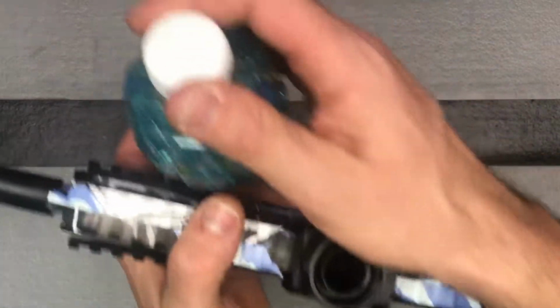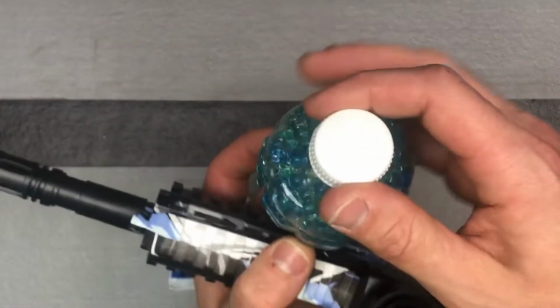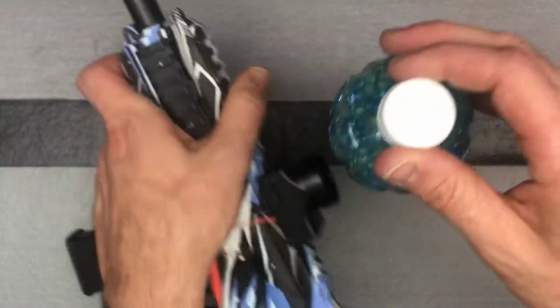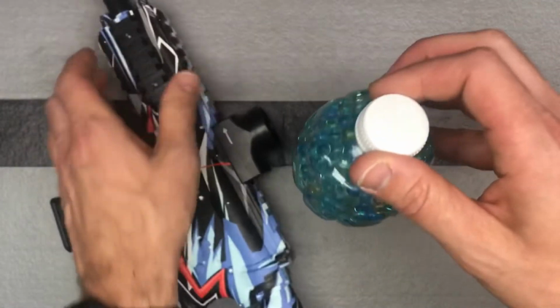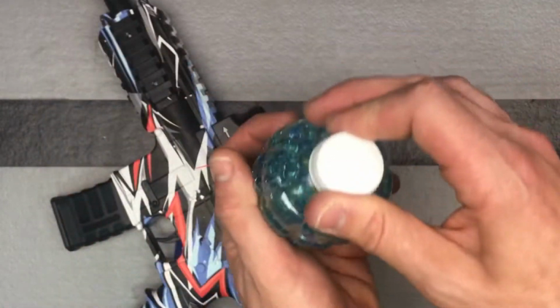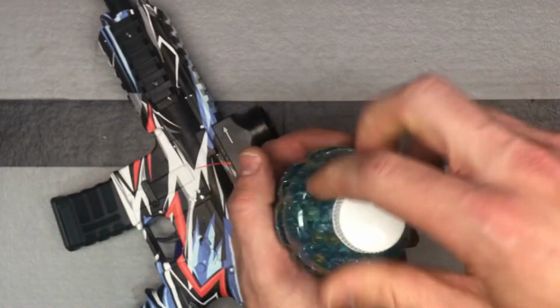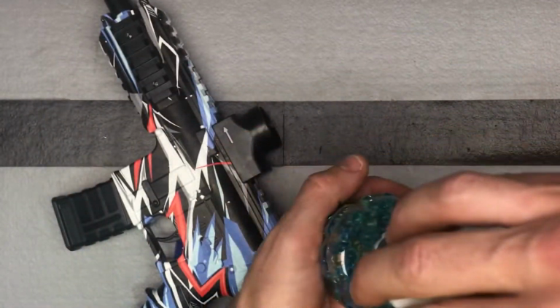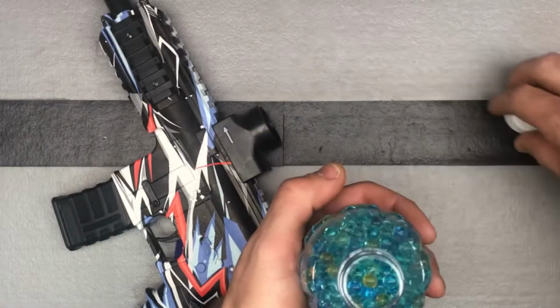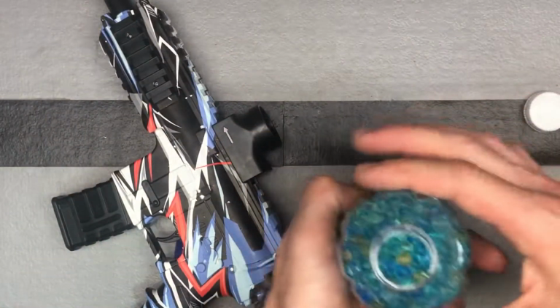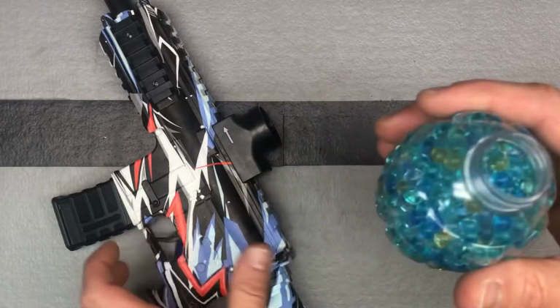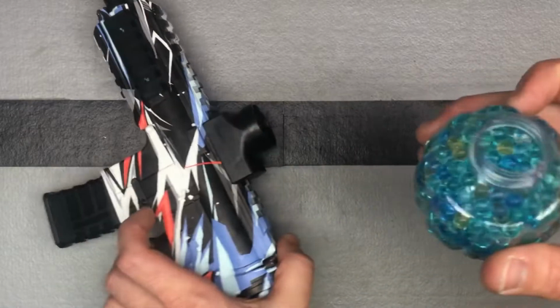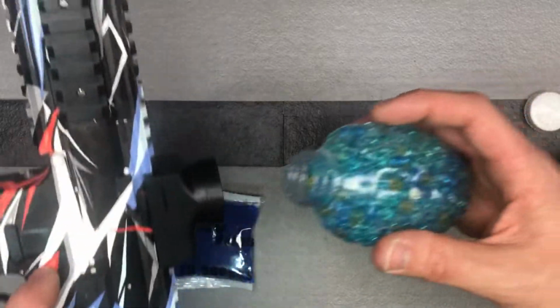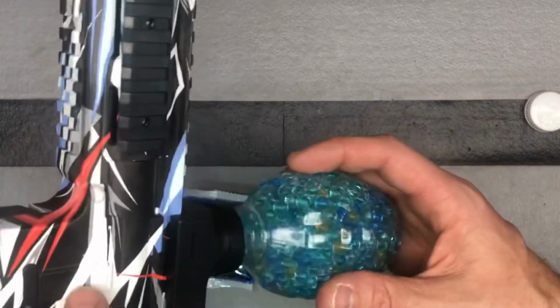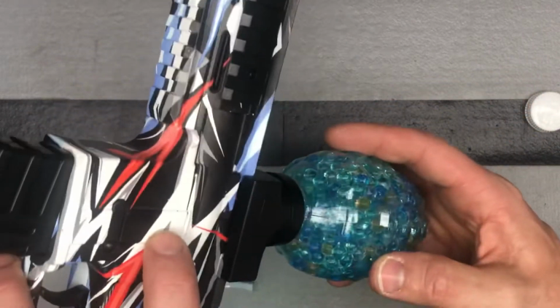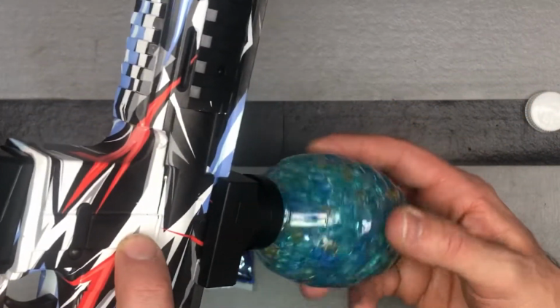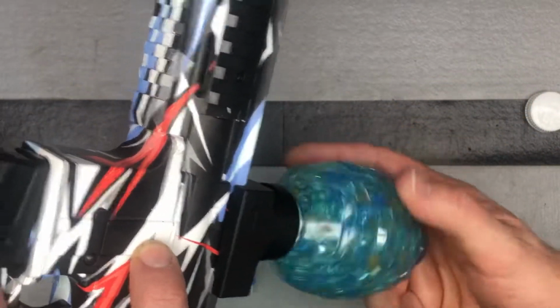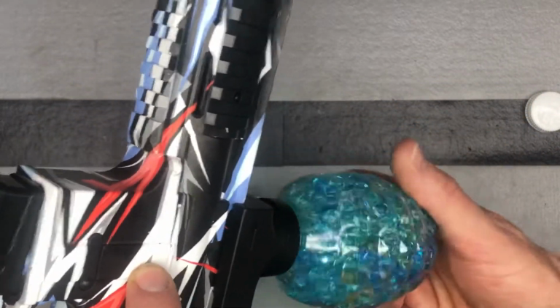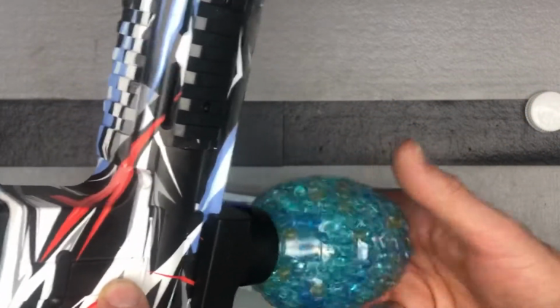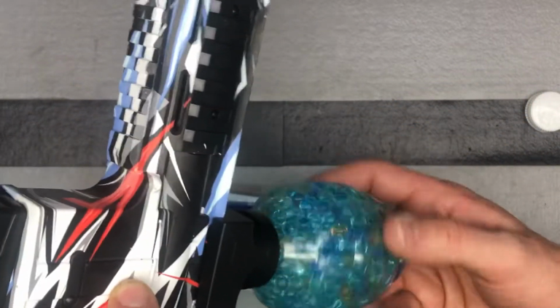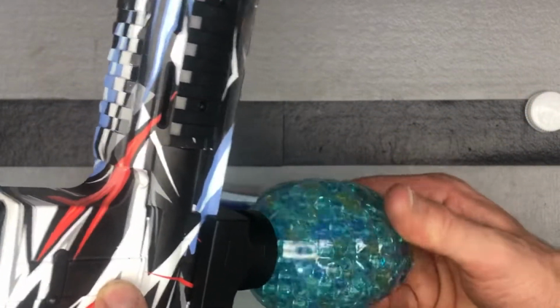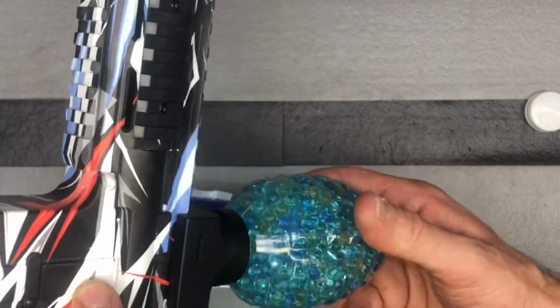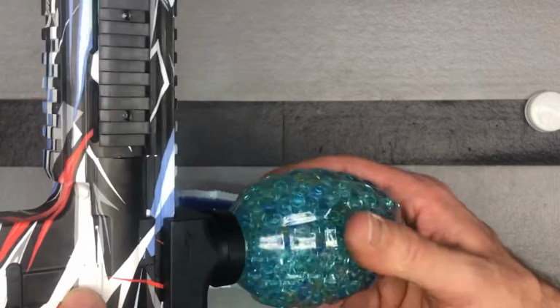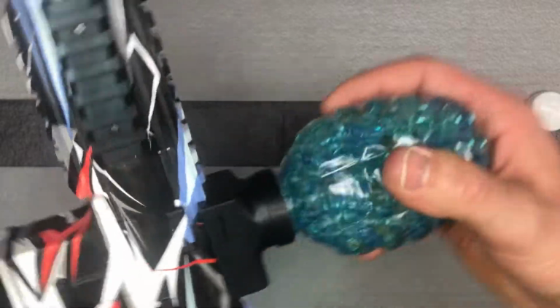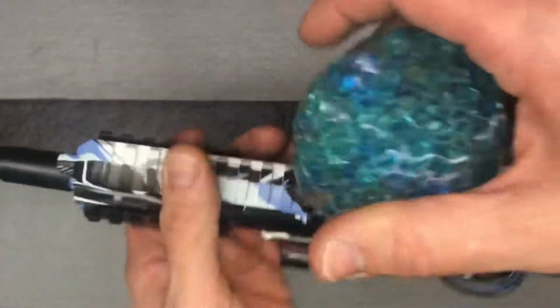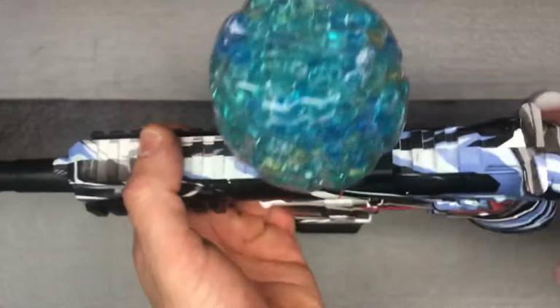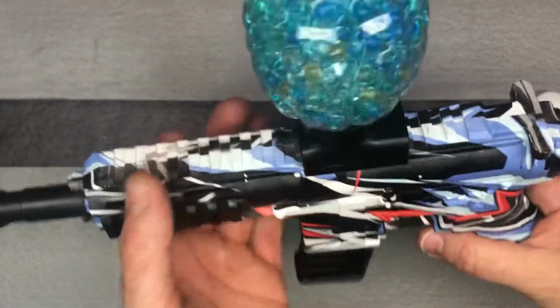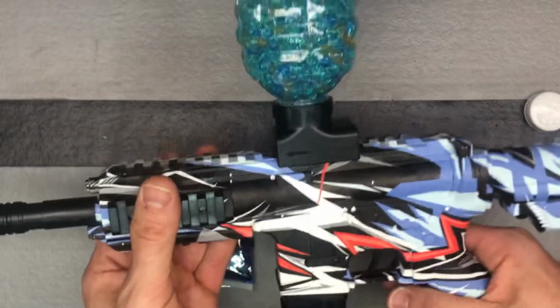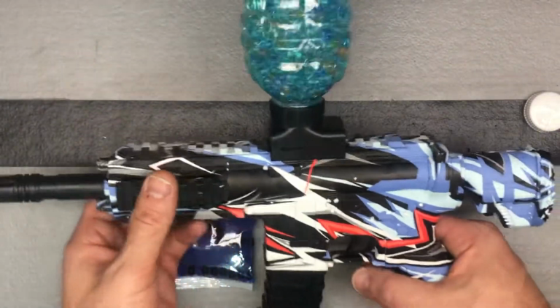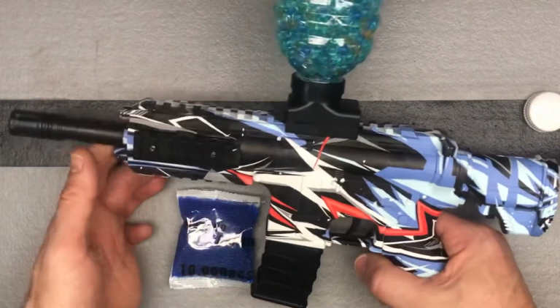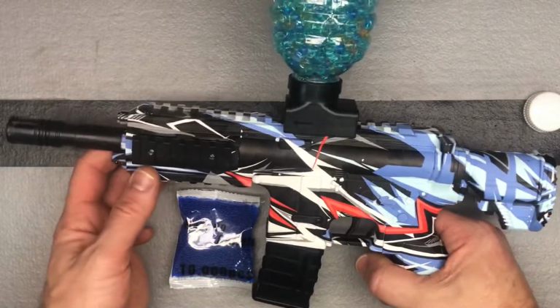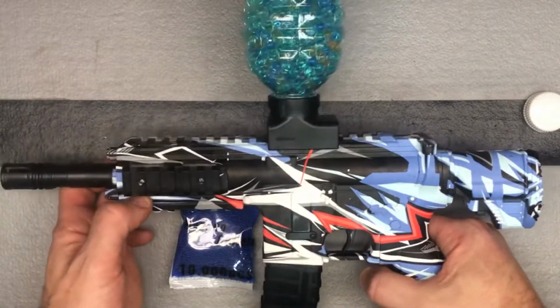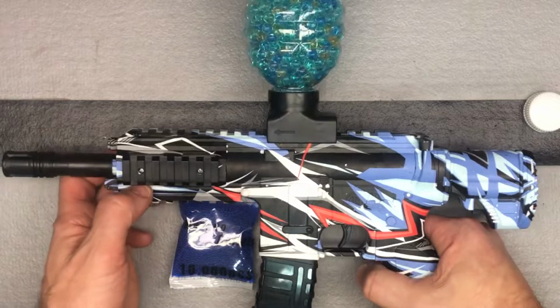Then we've got your gel beads. I've got this hopper full of beads. Easiest way is to just turn the gun upside down, screw the hopper on, and now we're ready to go. It's all loaded and ready to shoot.